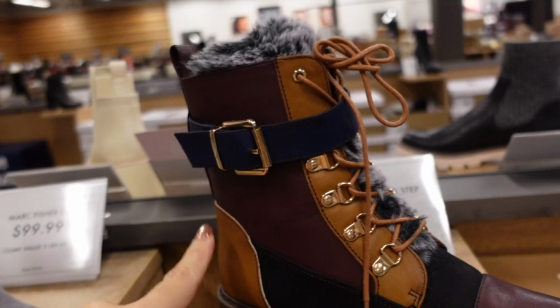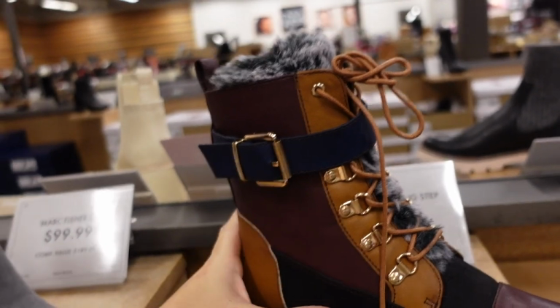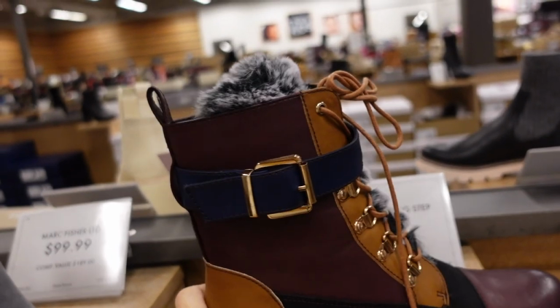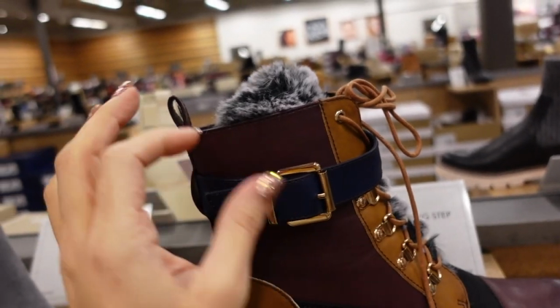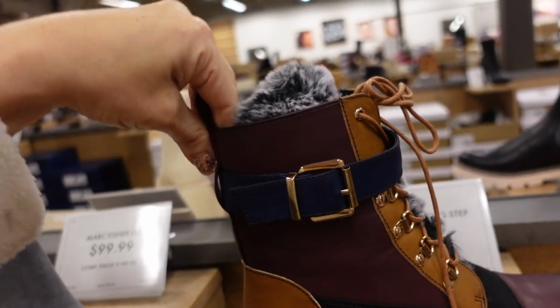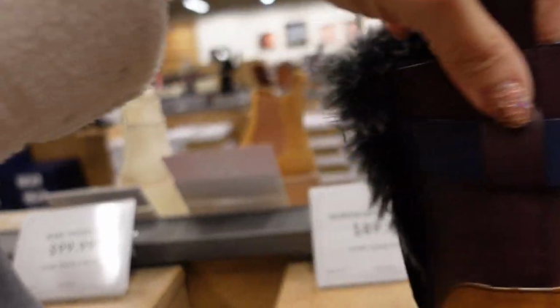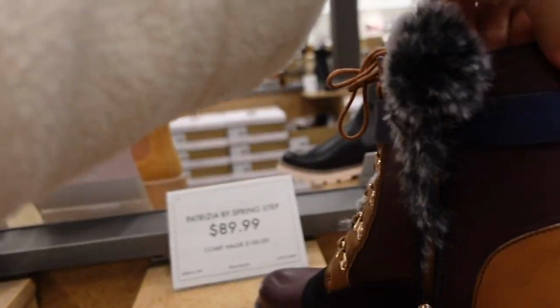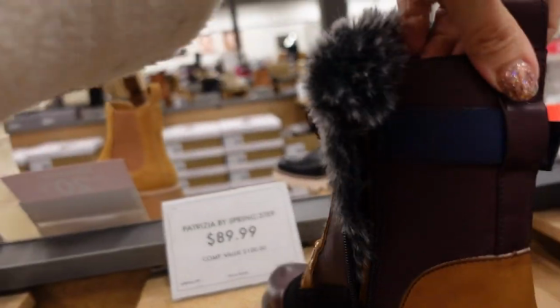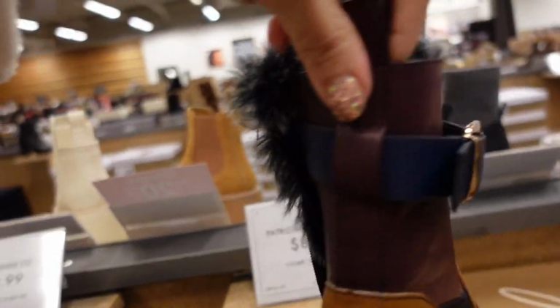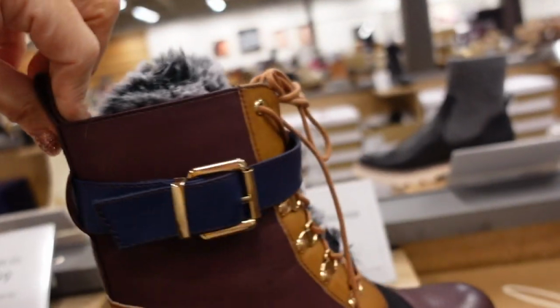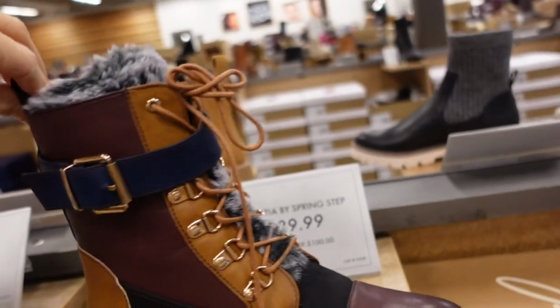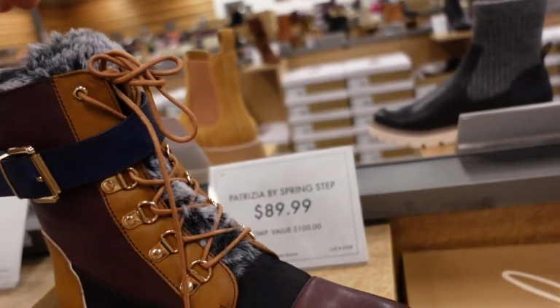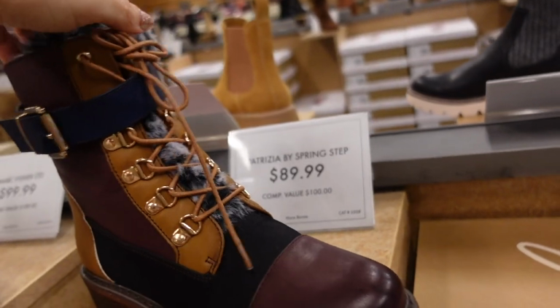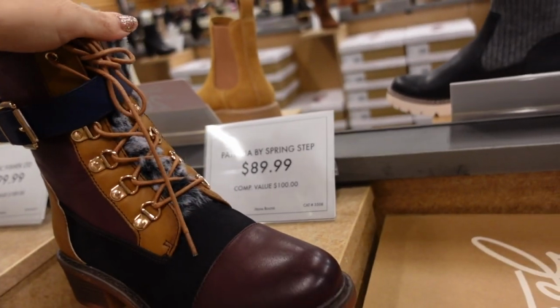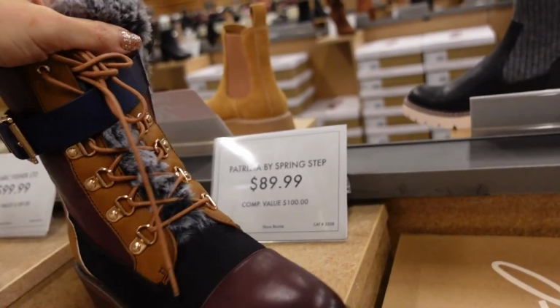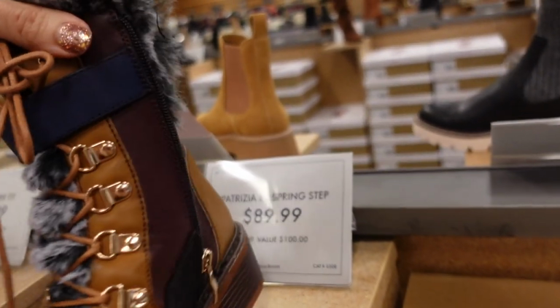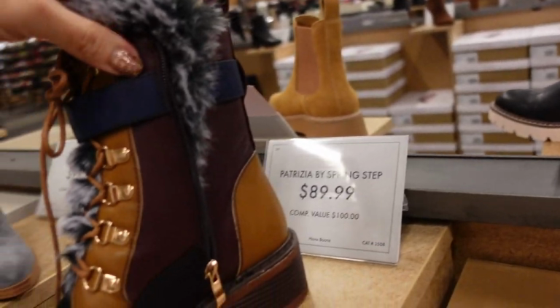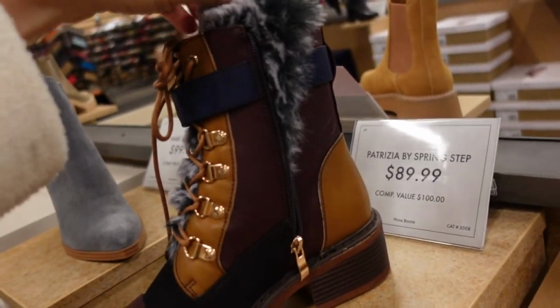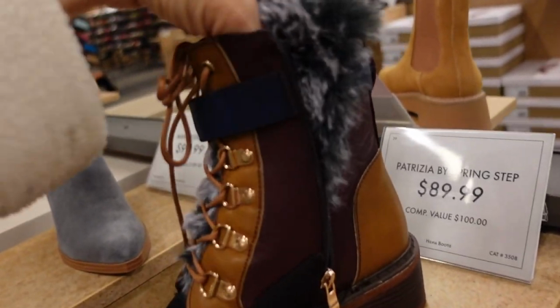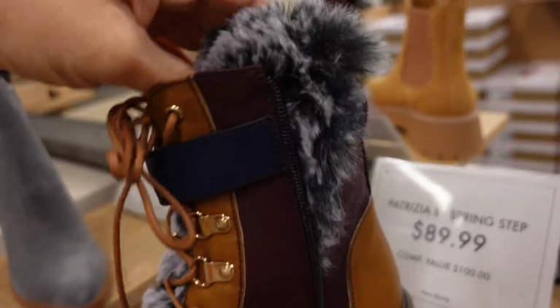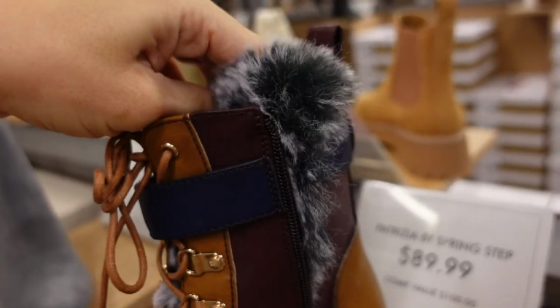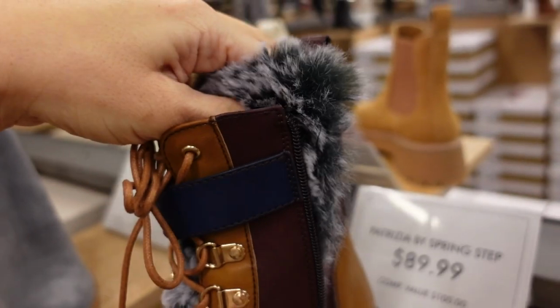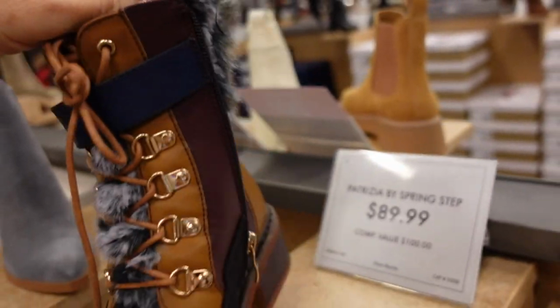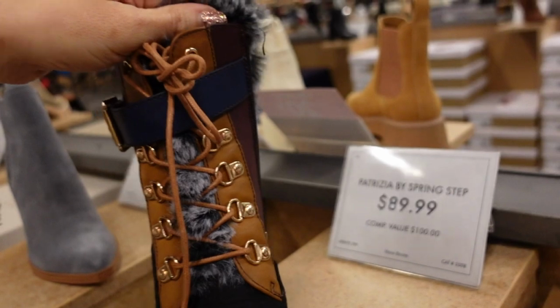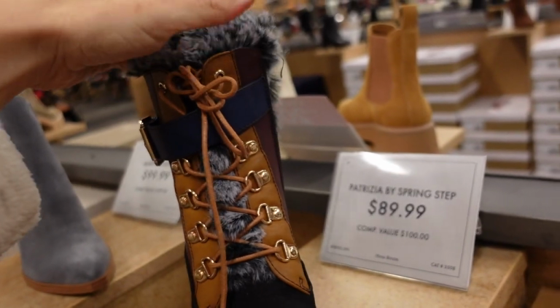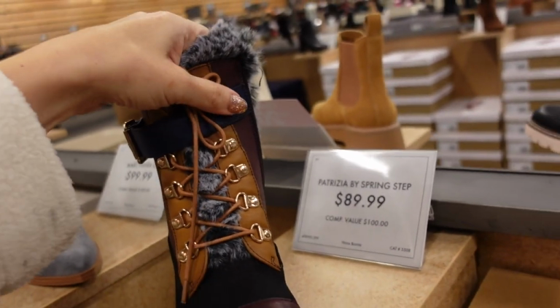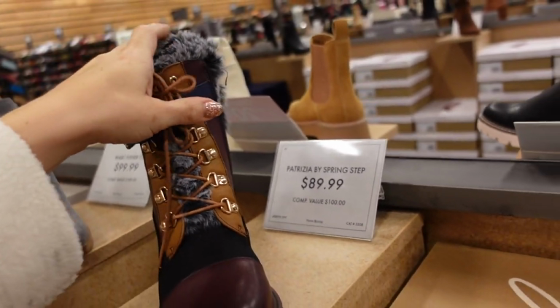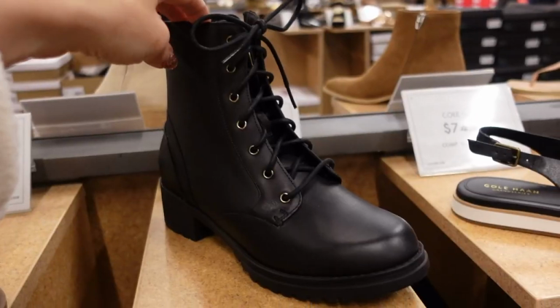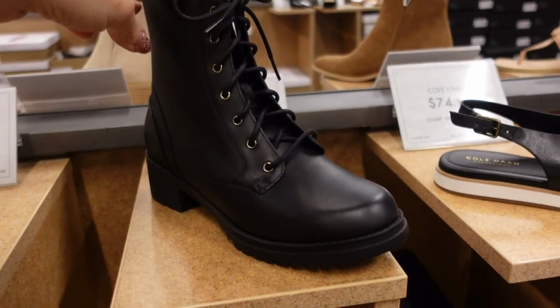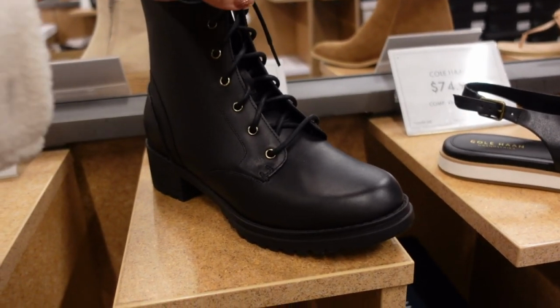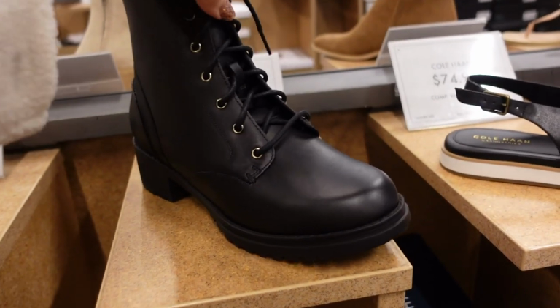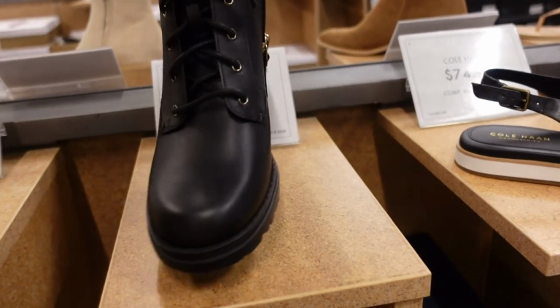Fun new little hiker boot — rounded toe, burgundy, blue, and camel patches, buckle, zipper on the inside. Brand is Patricia by Spring Step. Plush fur trim, $89.99.